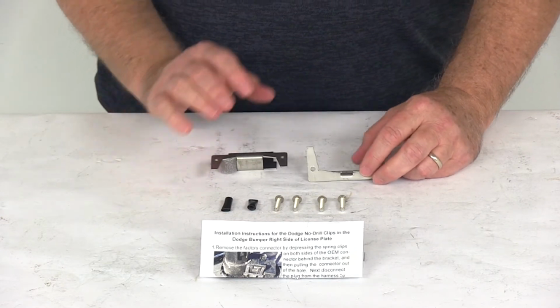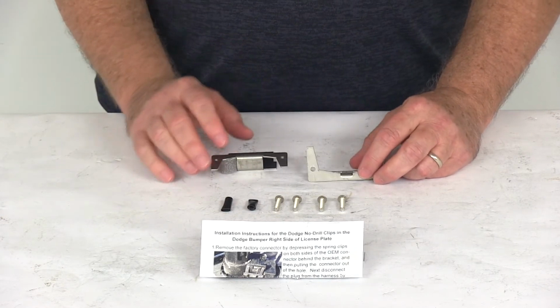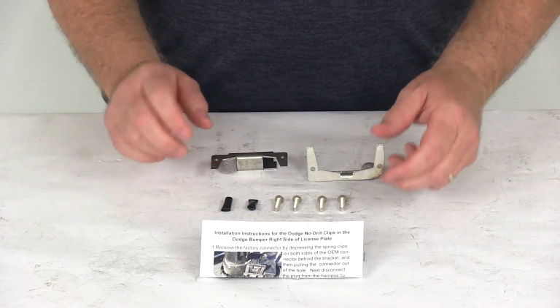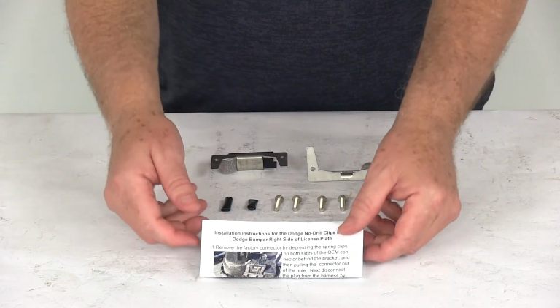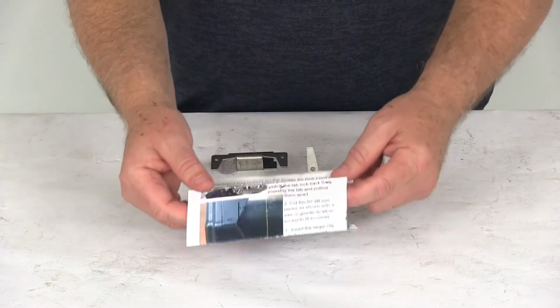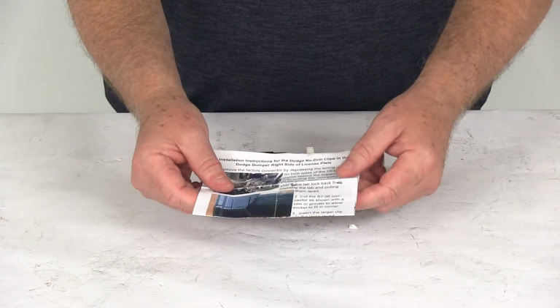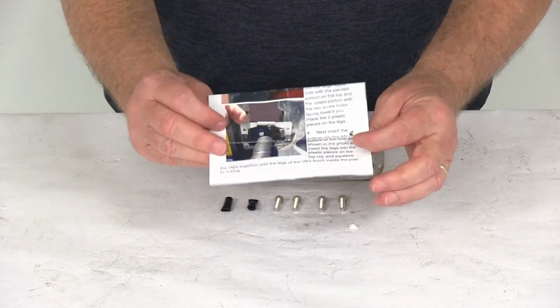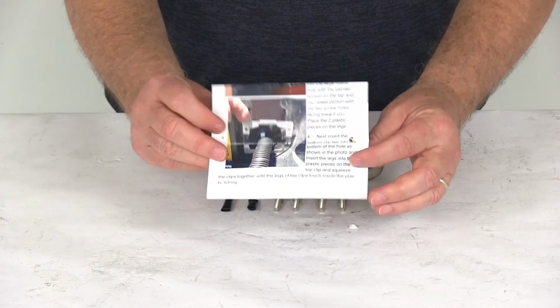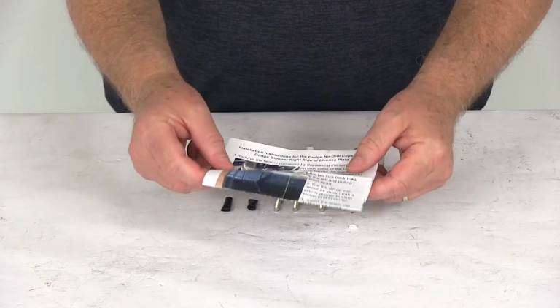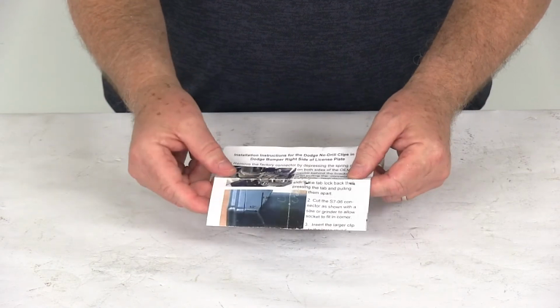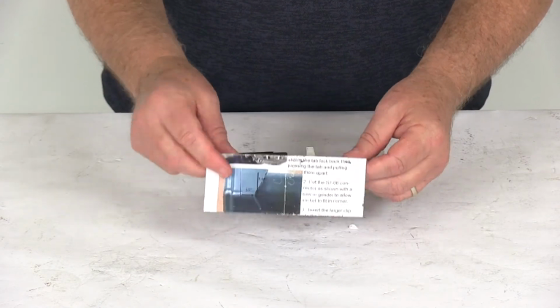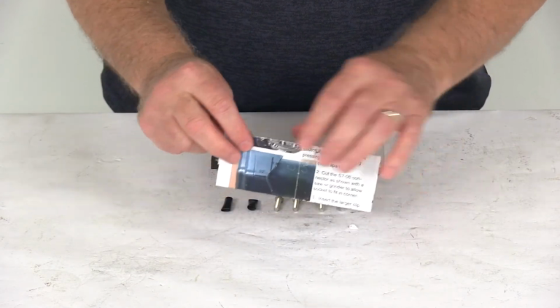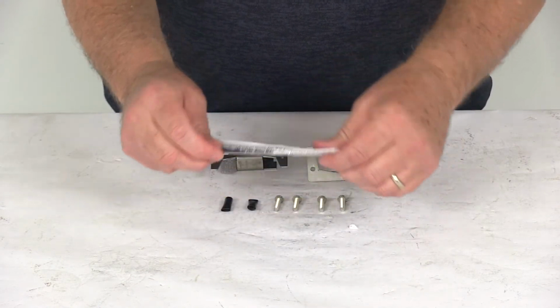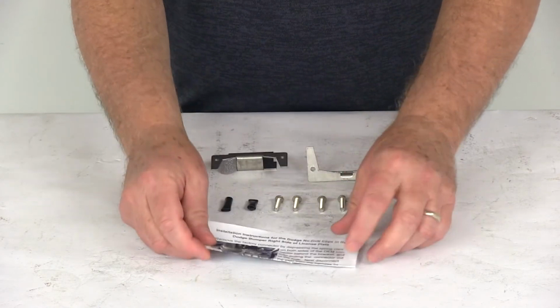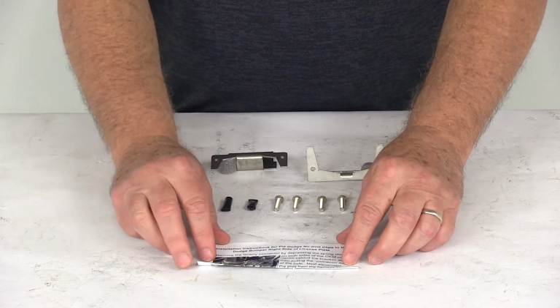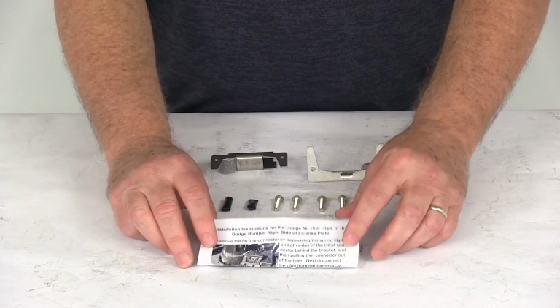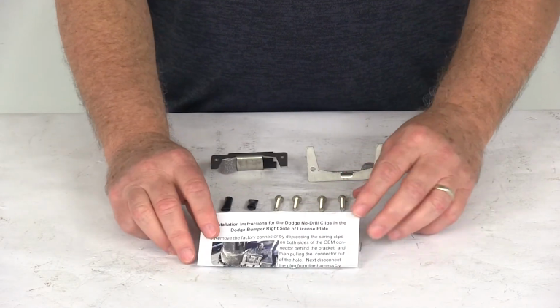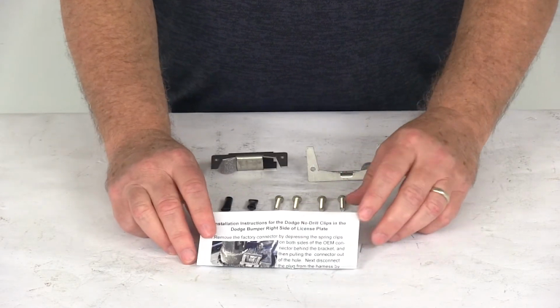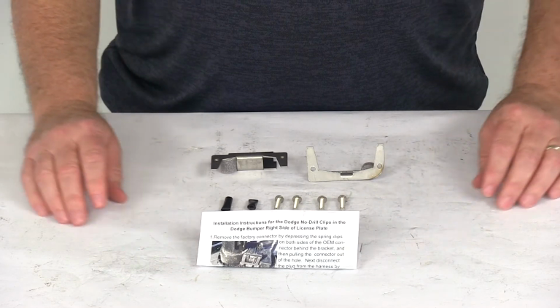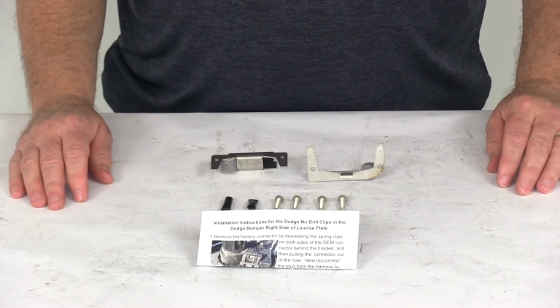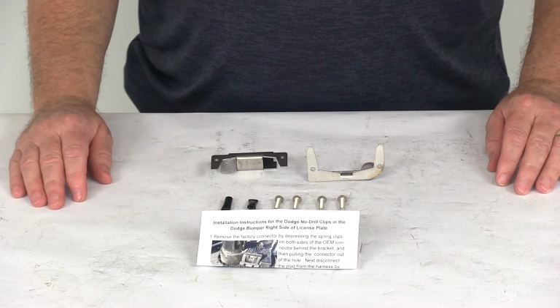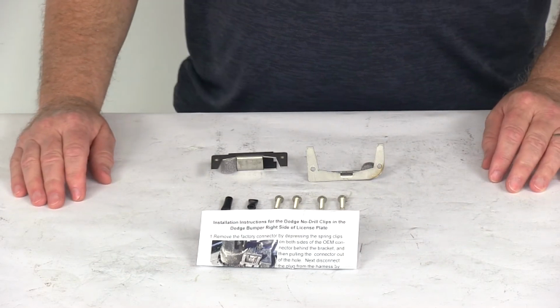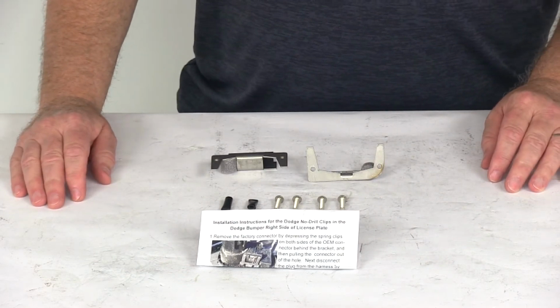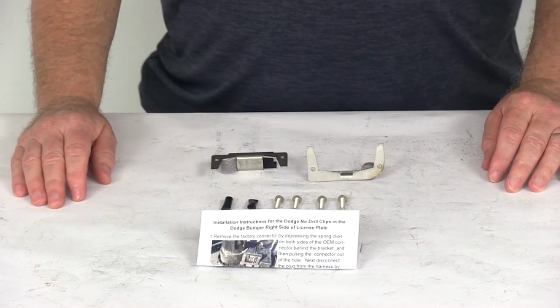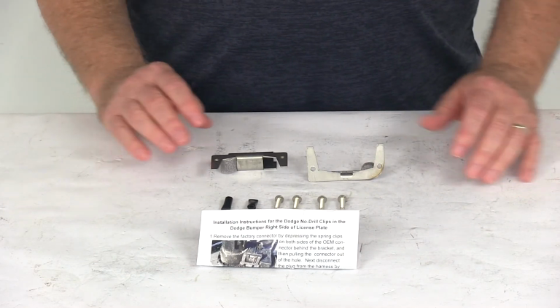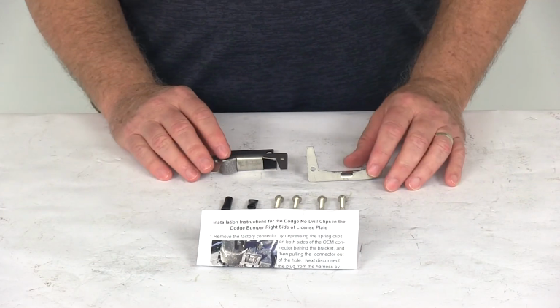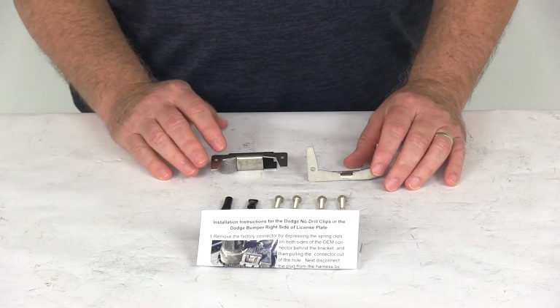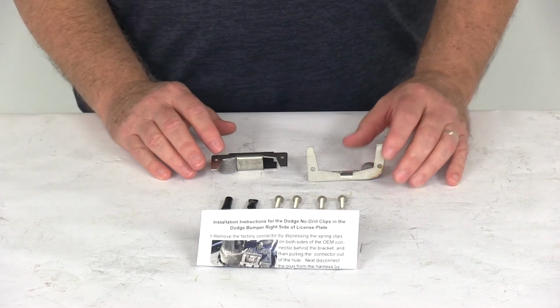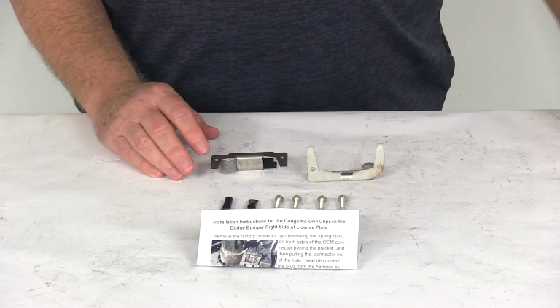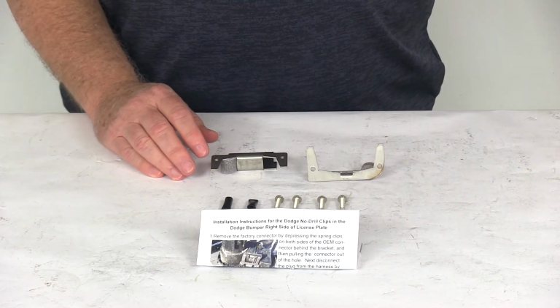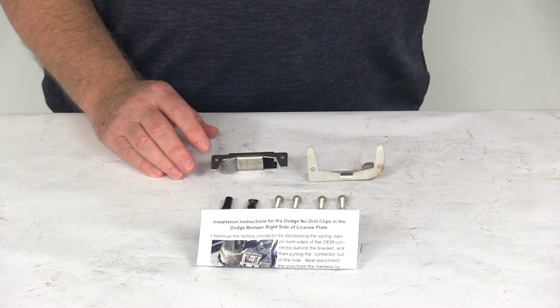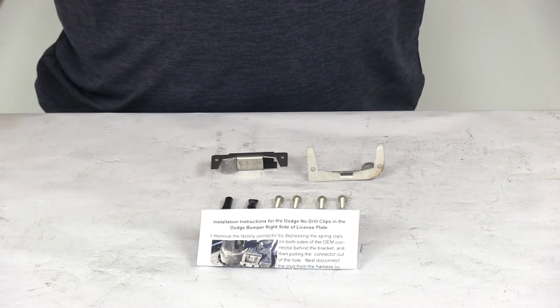This part is made in the USA and it even includes a set of detailed instructions with pictures on how to install everything. But that should do it for the review on the EZ Connector No Drill Mounting Clips for the right side Dodge Factory Brackets.